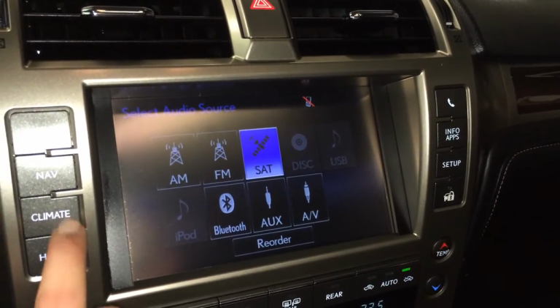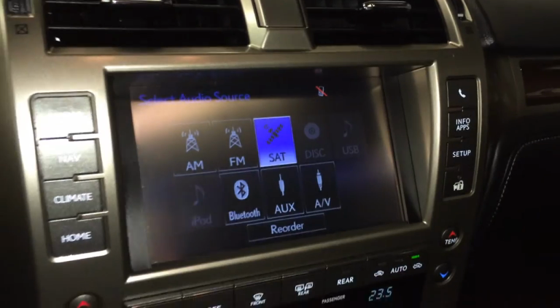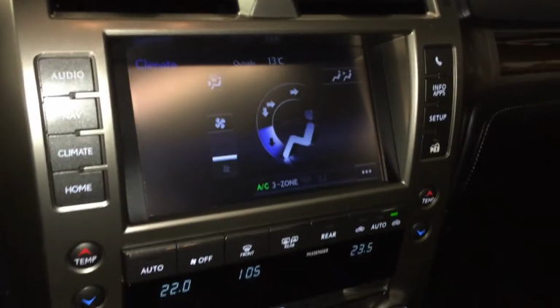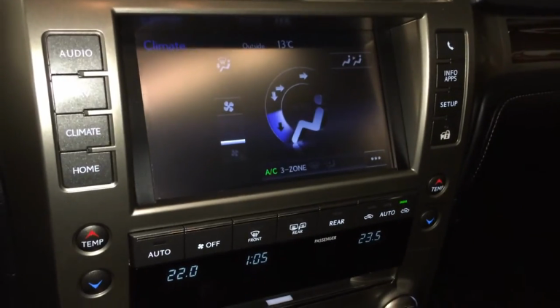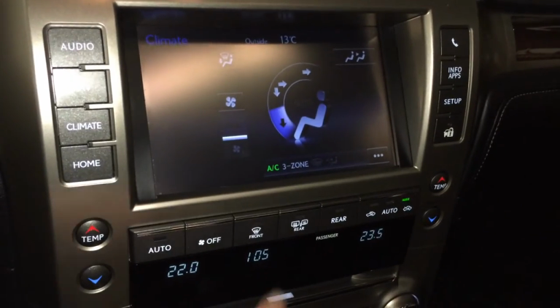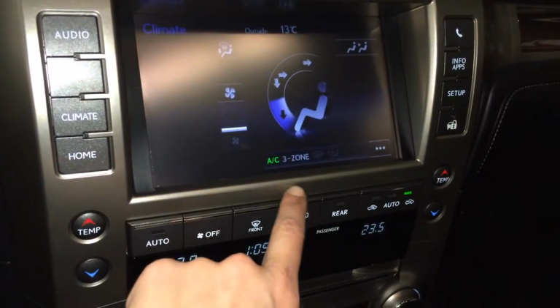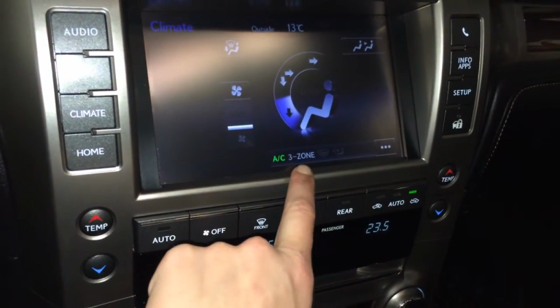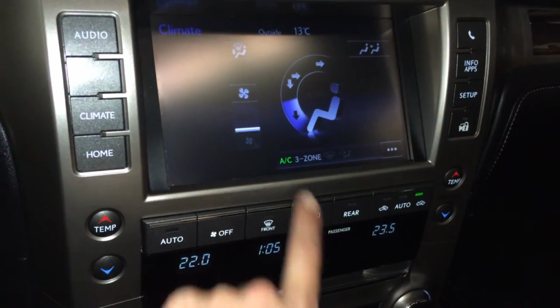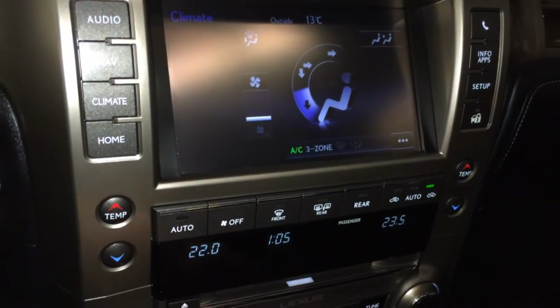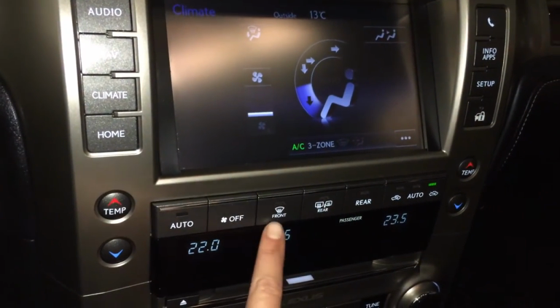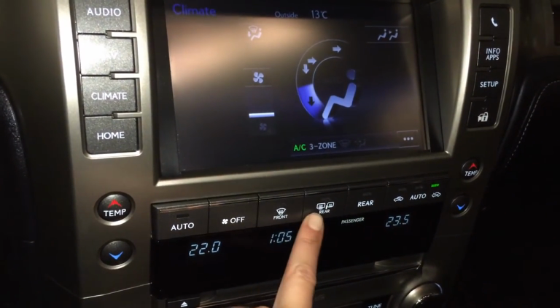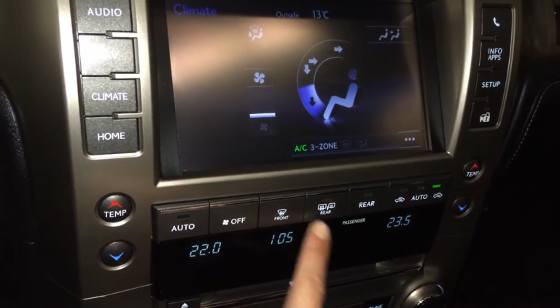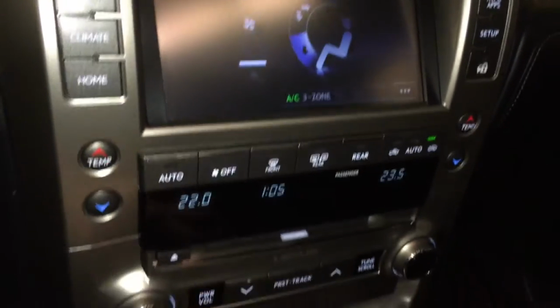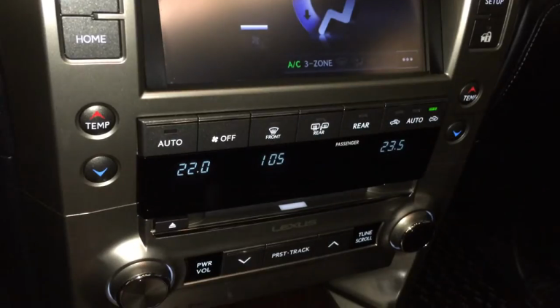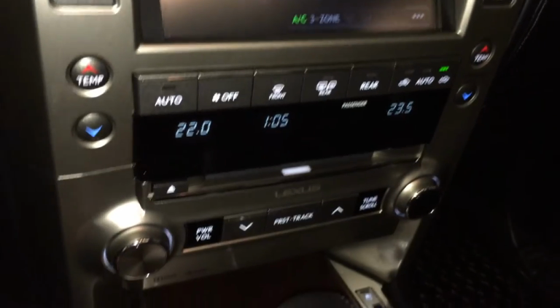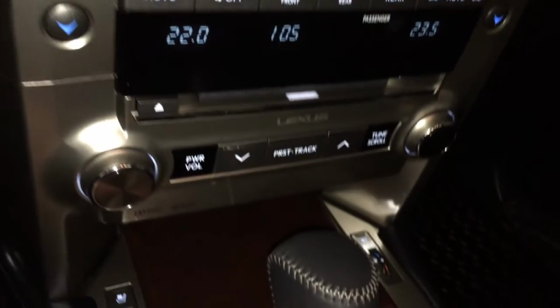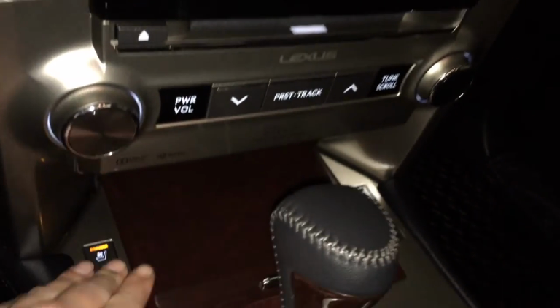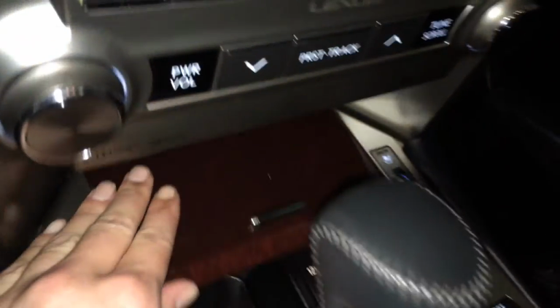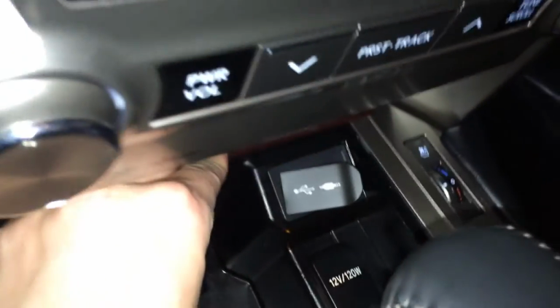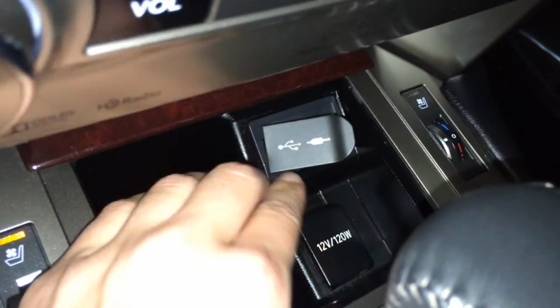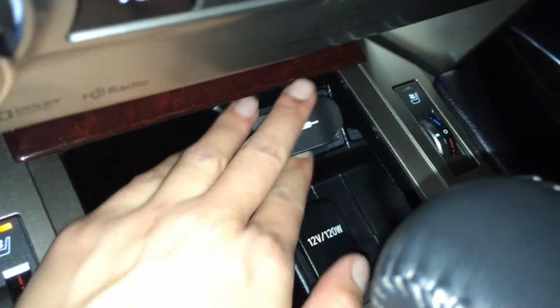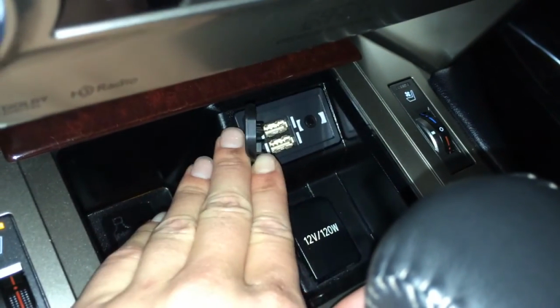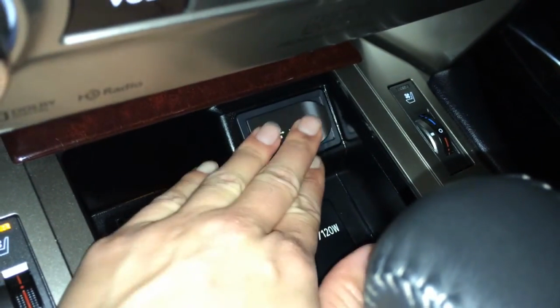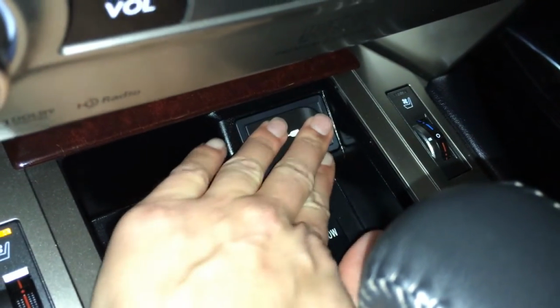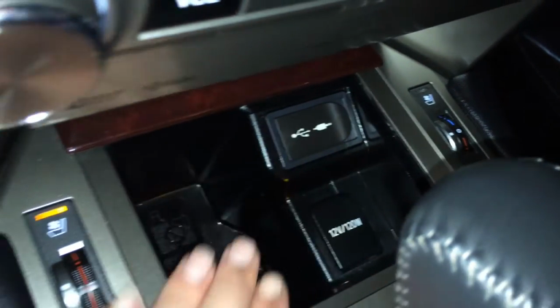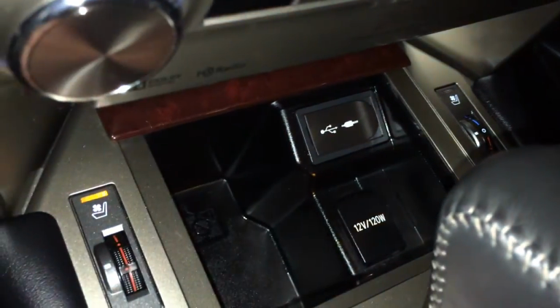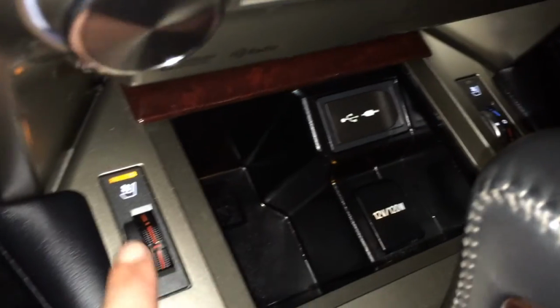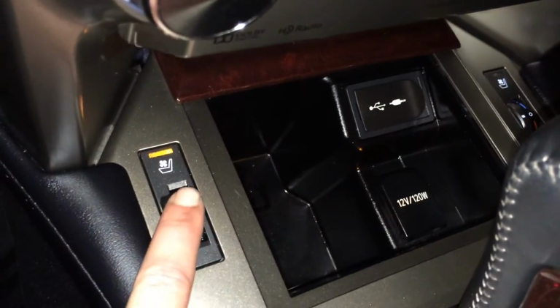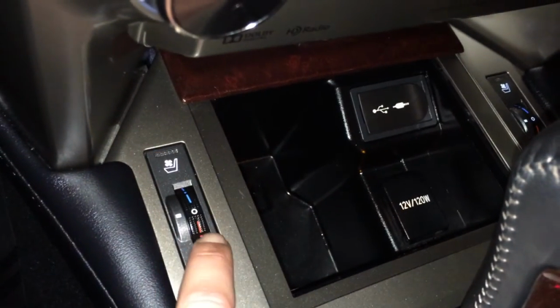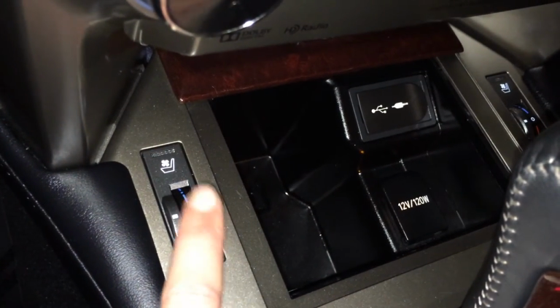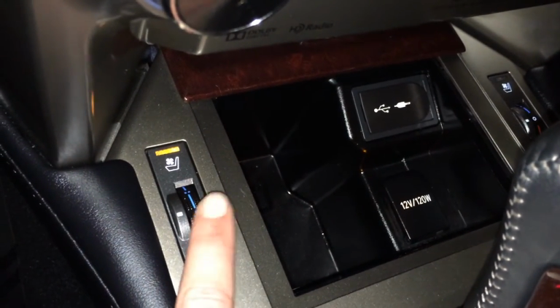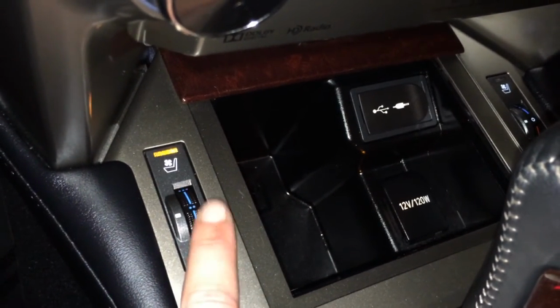Three-zone independent climate control, AC, front and rear defrost, side mirrors are heated. There are audio inputs, power outlets, and heated and ventilated front seats with three settings.